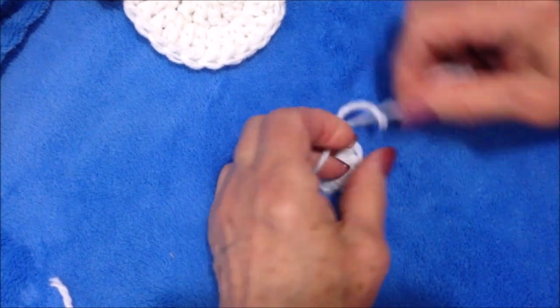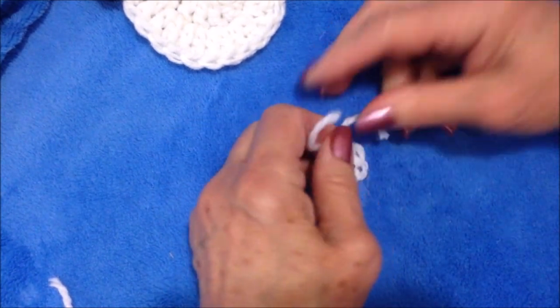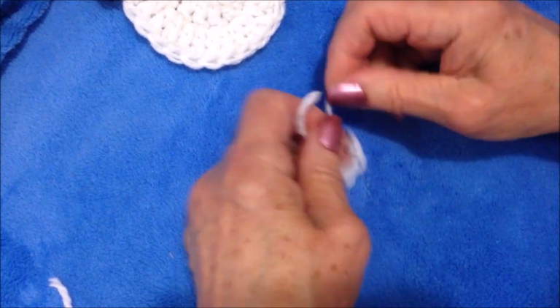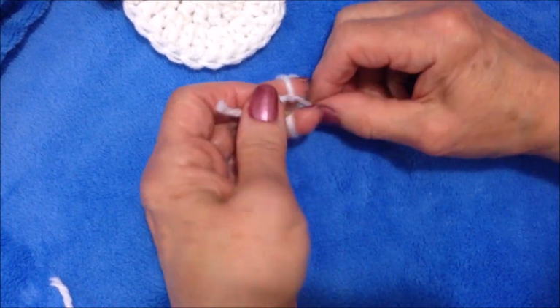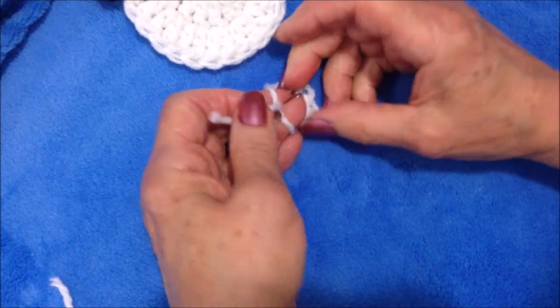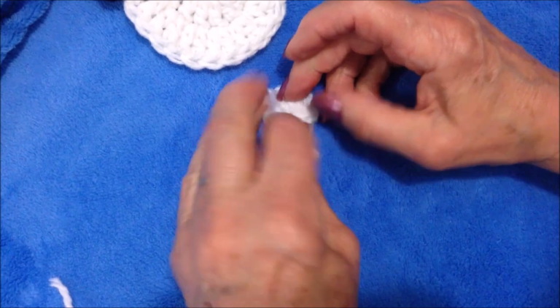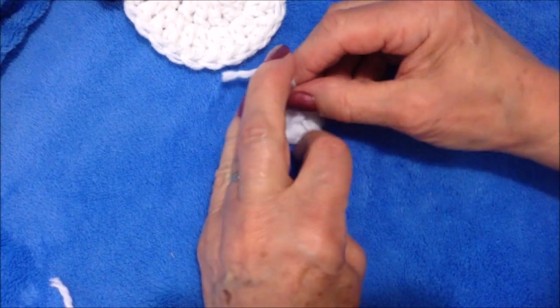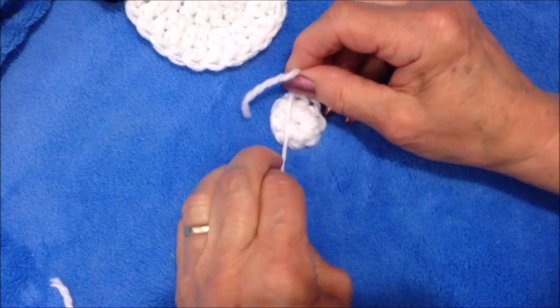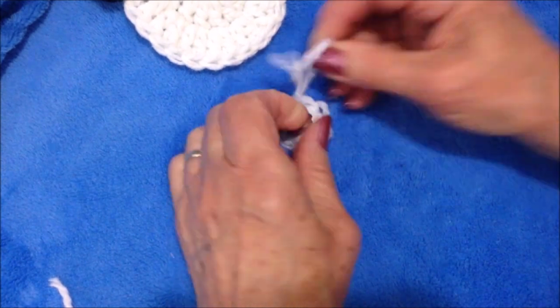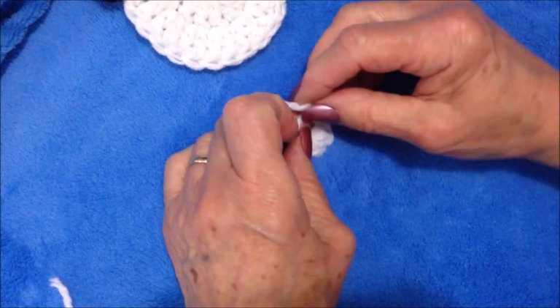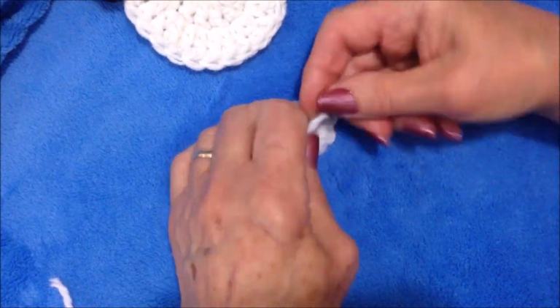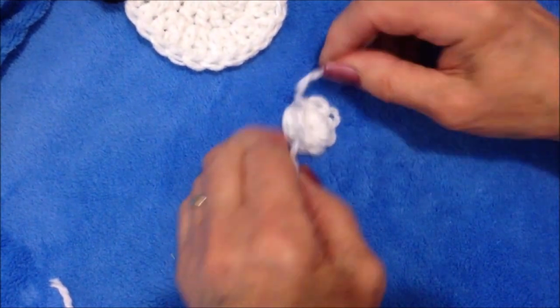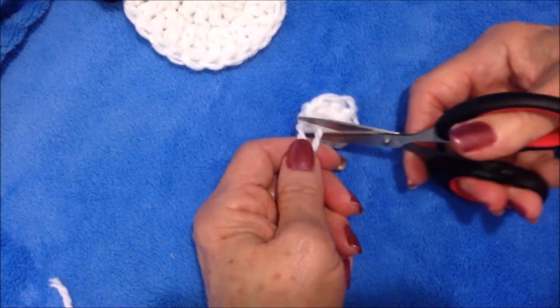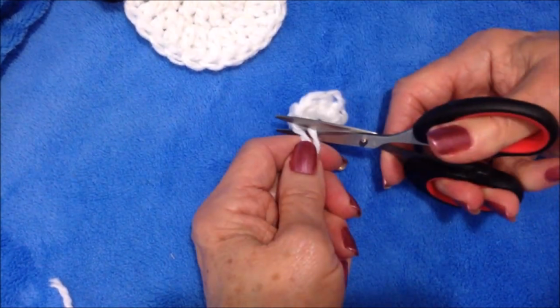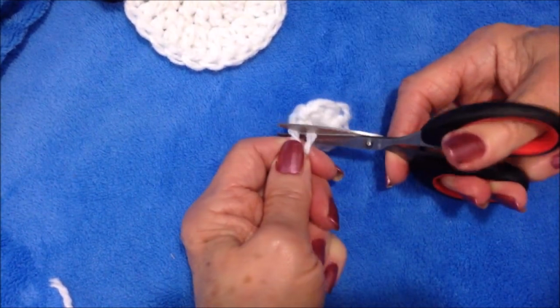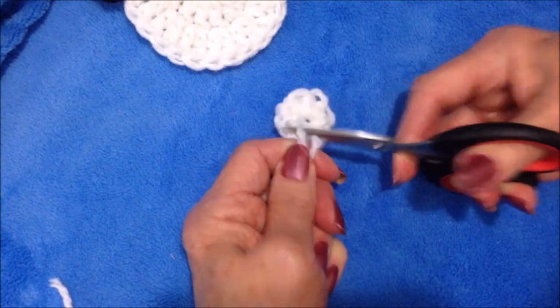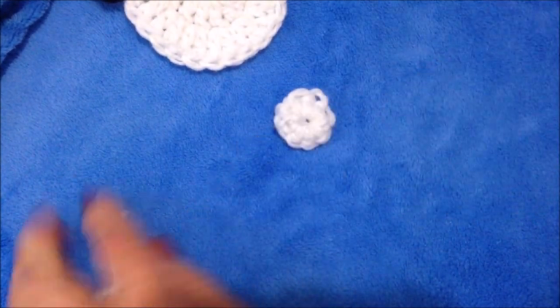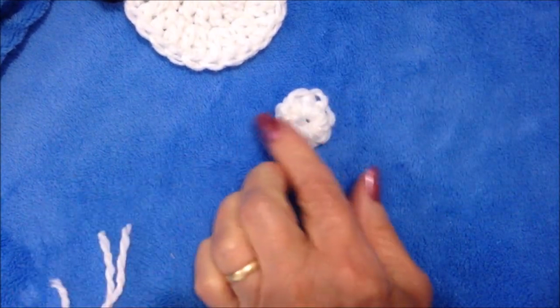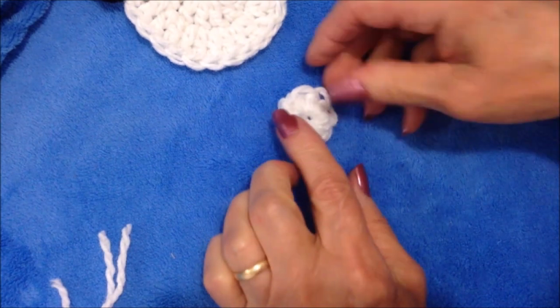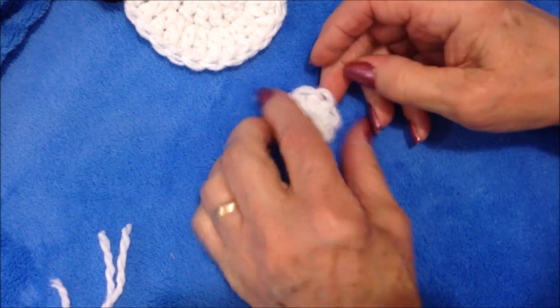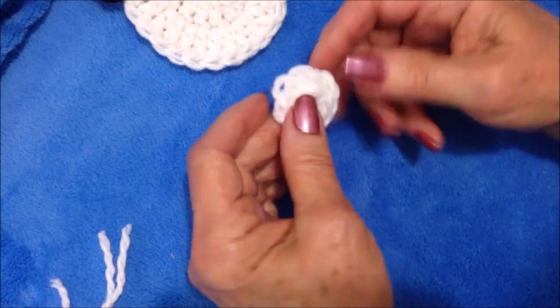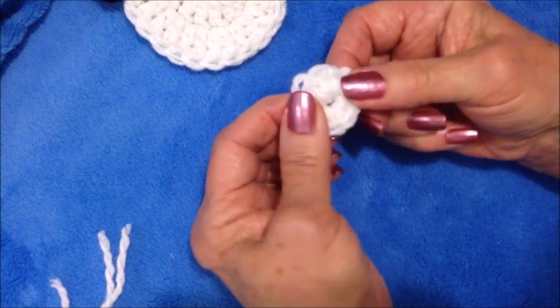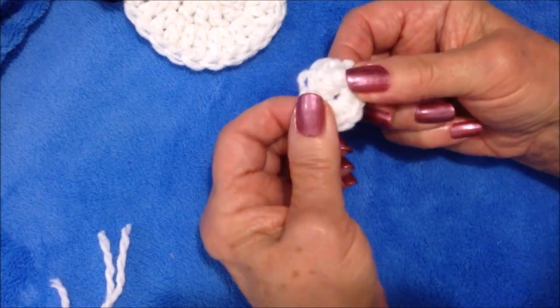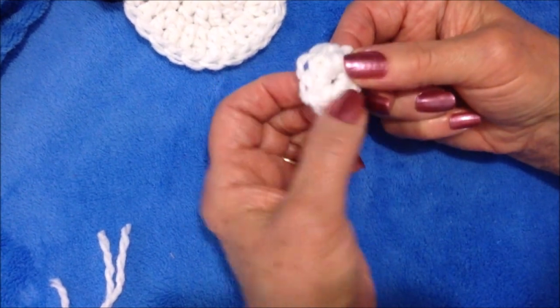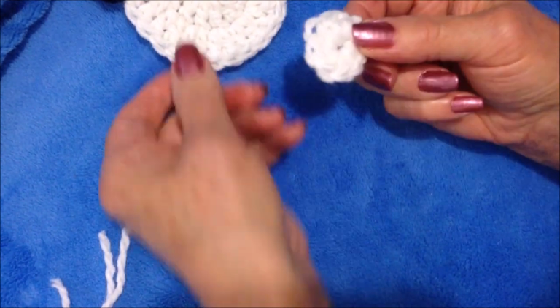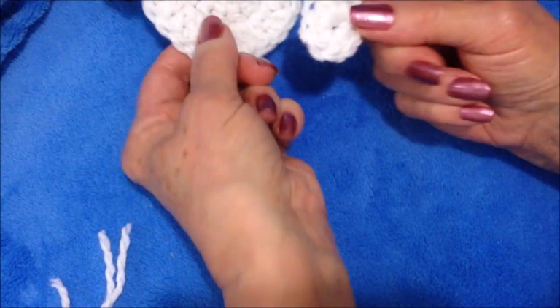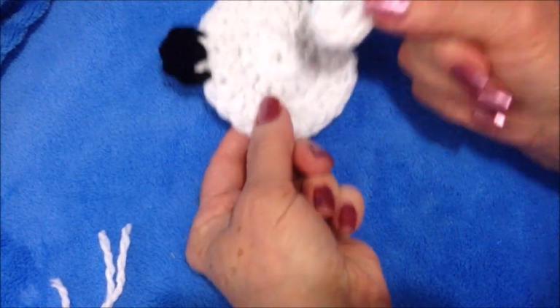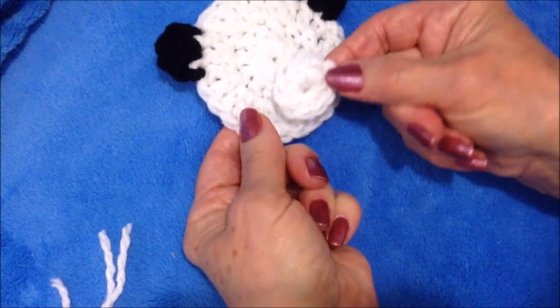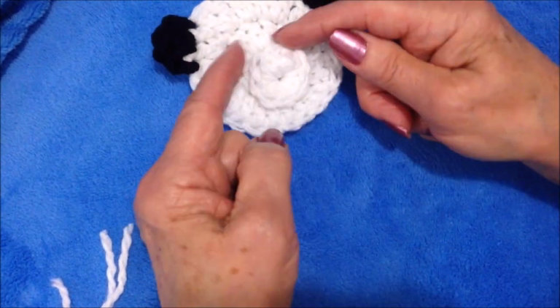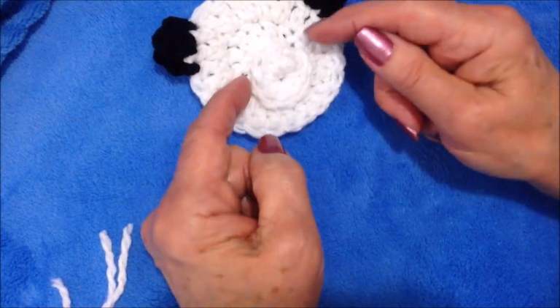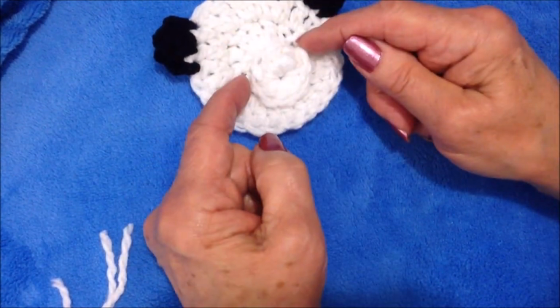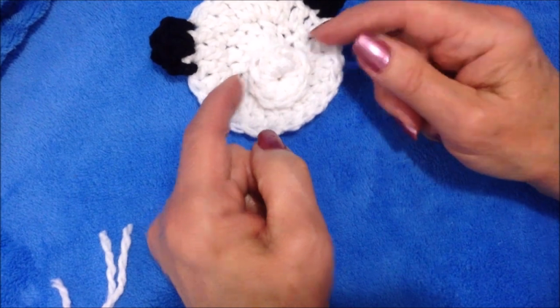Tie the two yarn ends together on the back and trim them off. If one of those yarn ends was long enough to sew this on, you could have left it on. So now I'm going to make the two eyes.